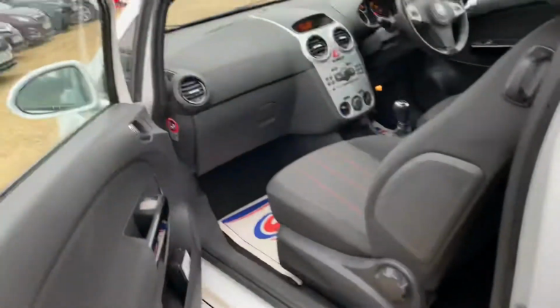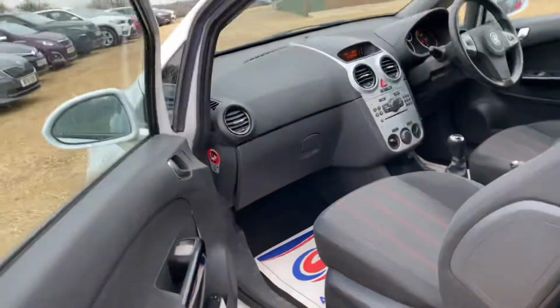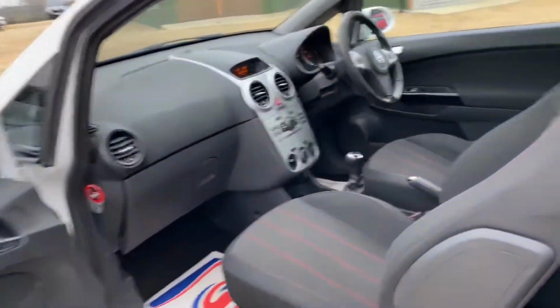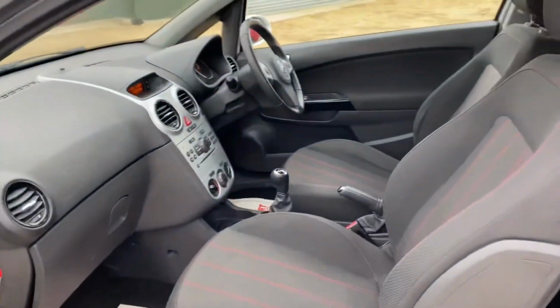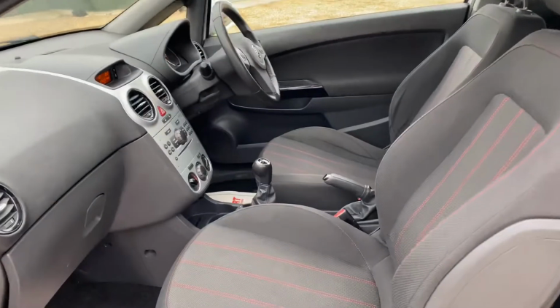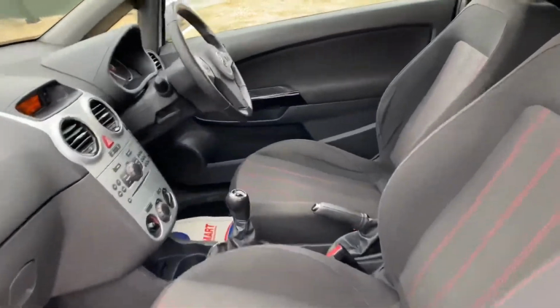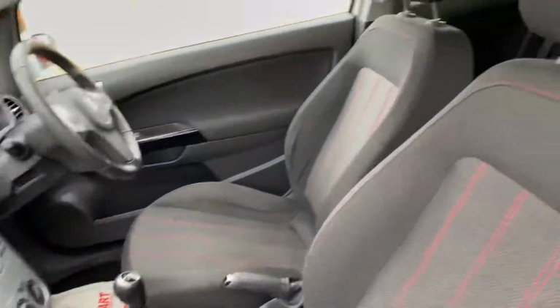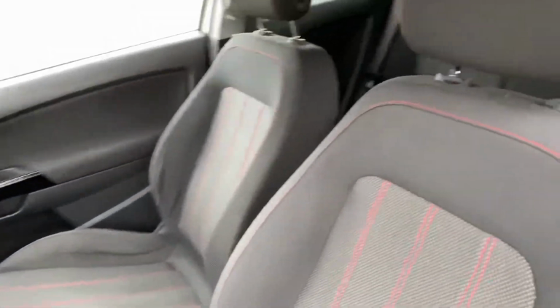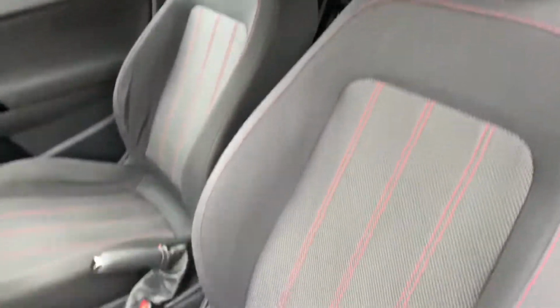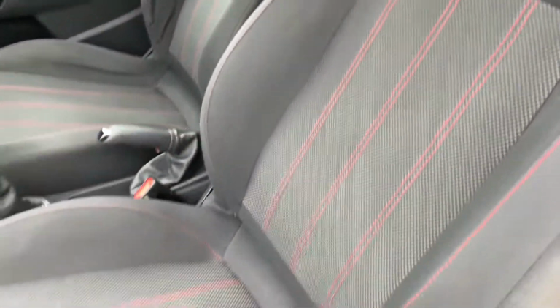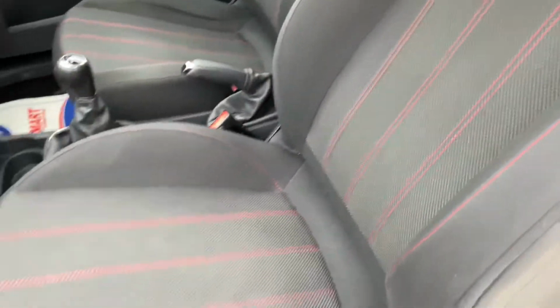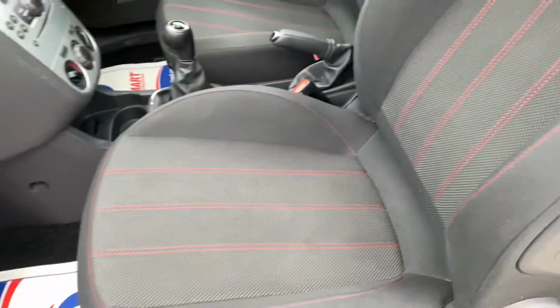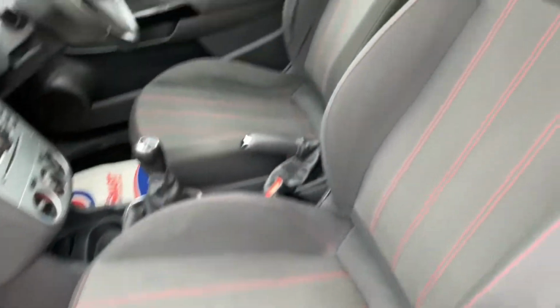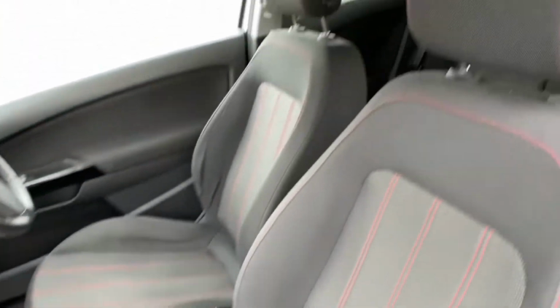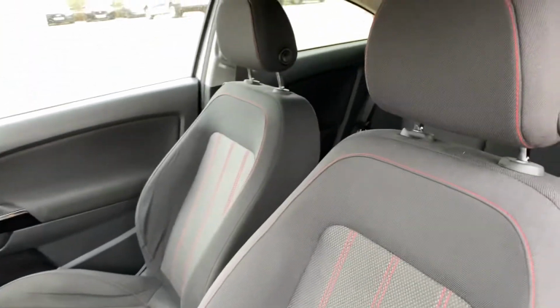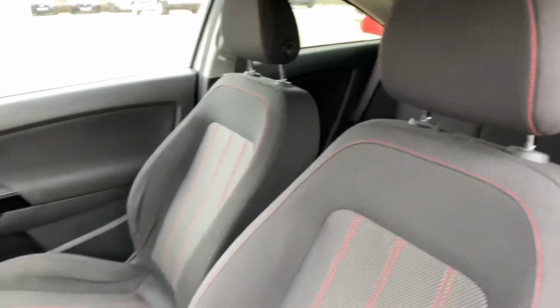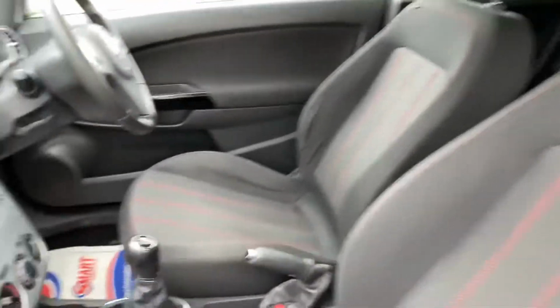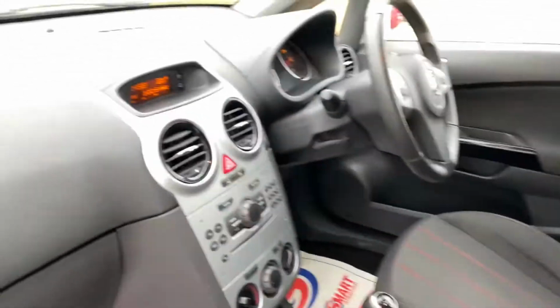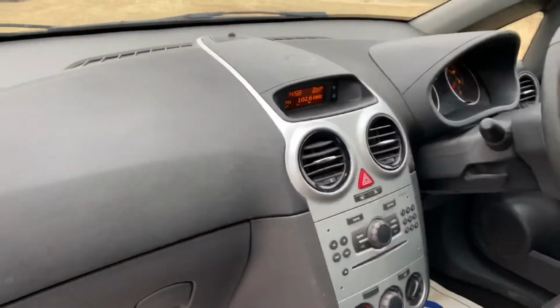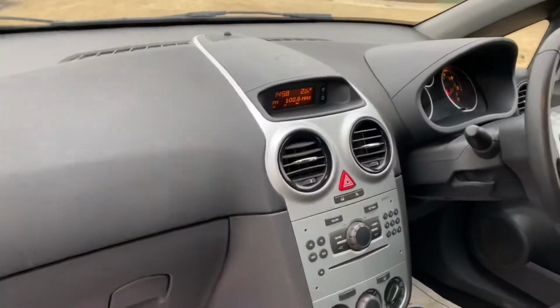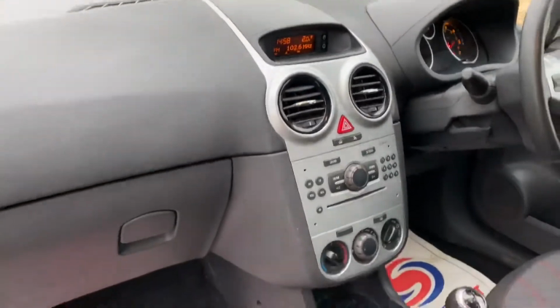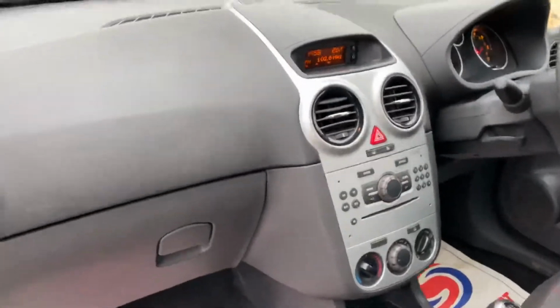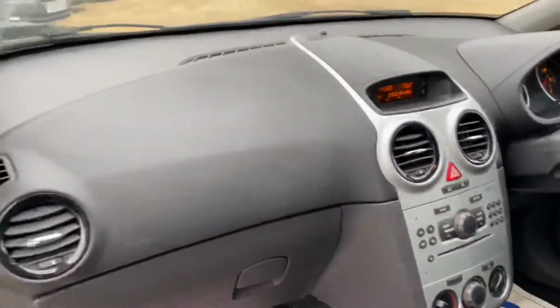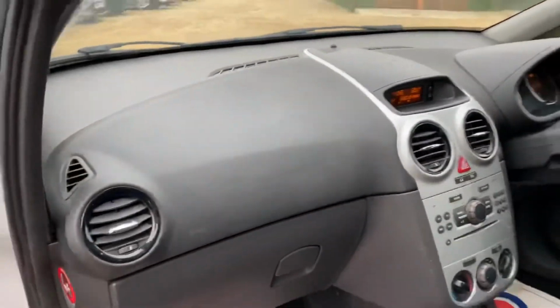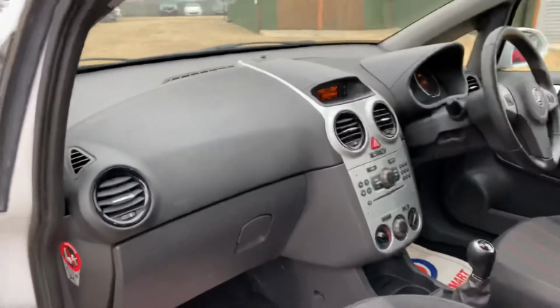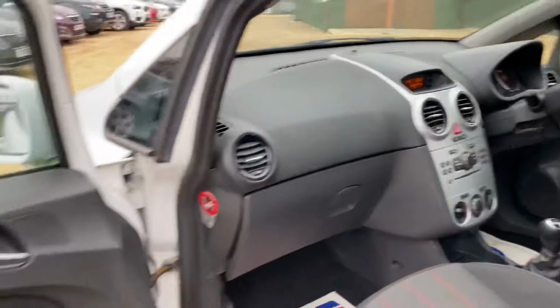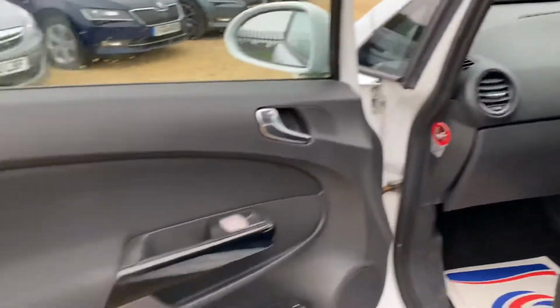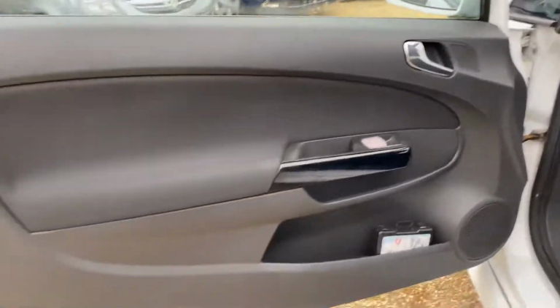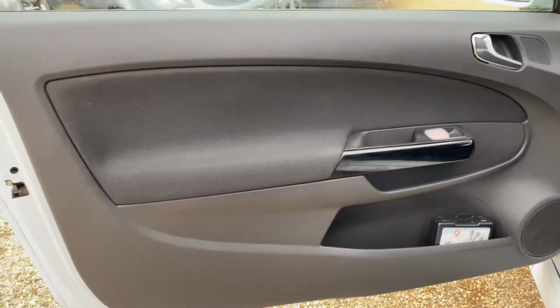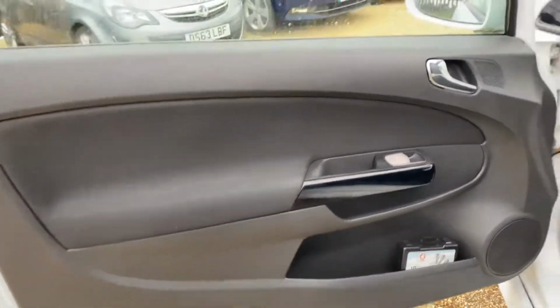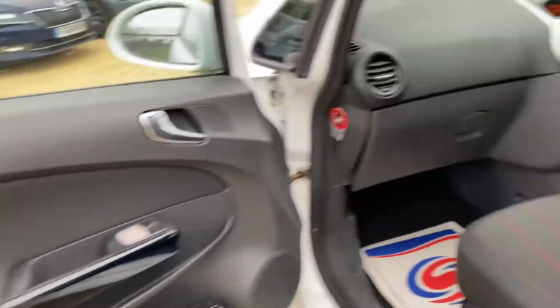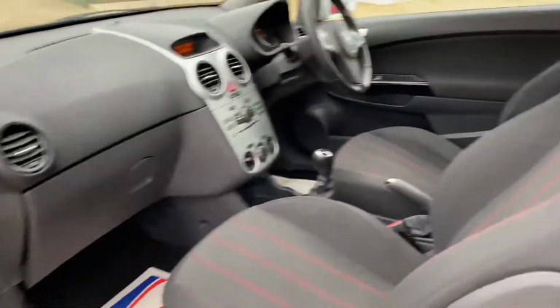As you can see here, we have full cloth interior. The overall condition of the seats is good. The dash across here is undamaged and in good condition. There are electric windows for the driver and the passenger.